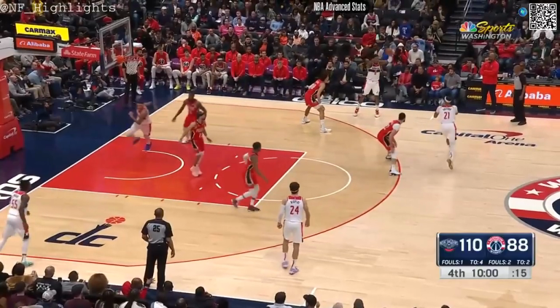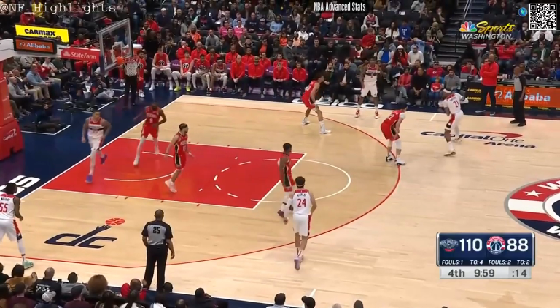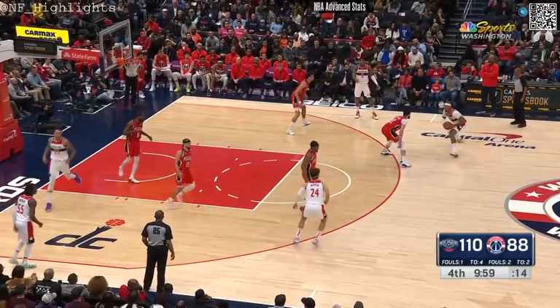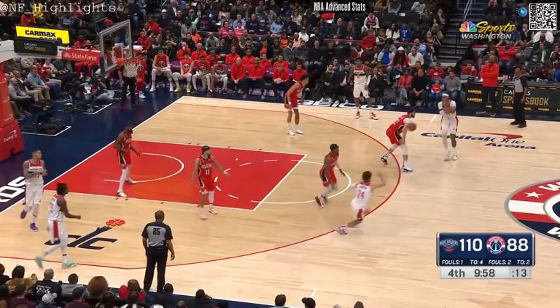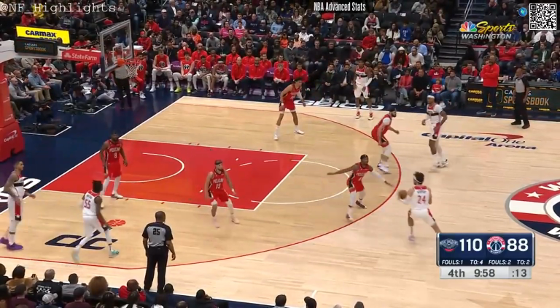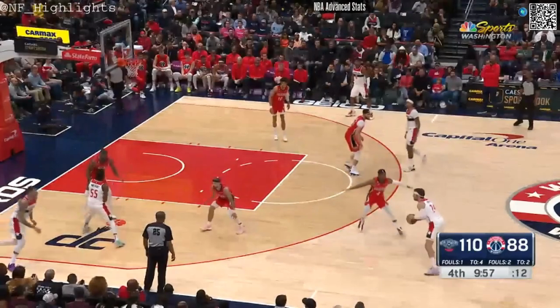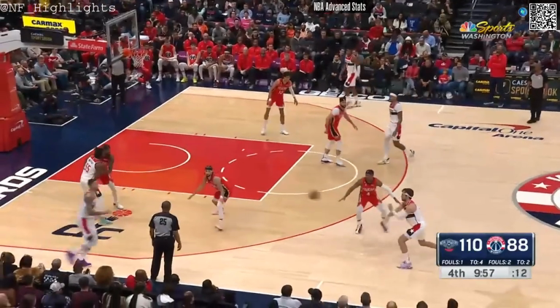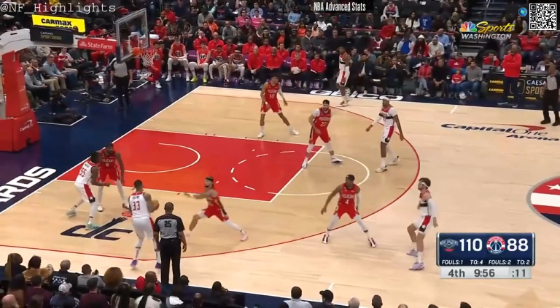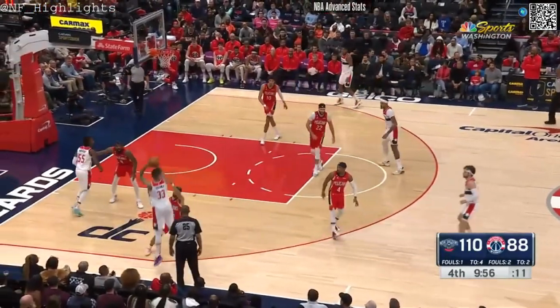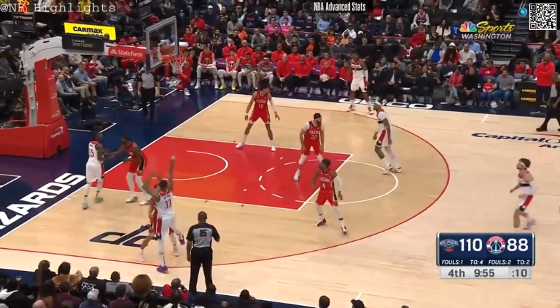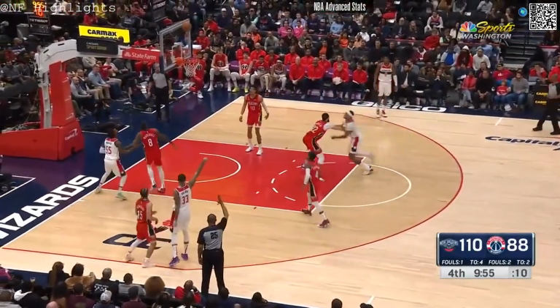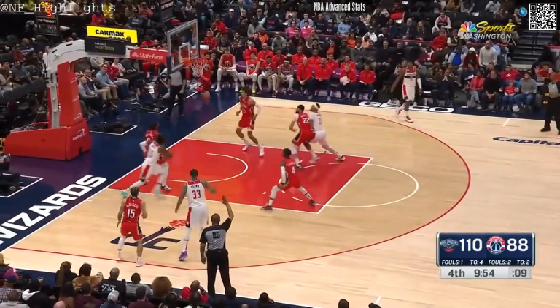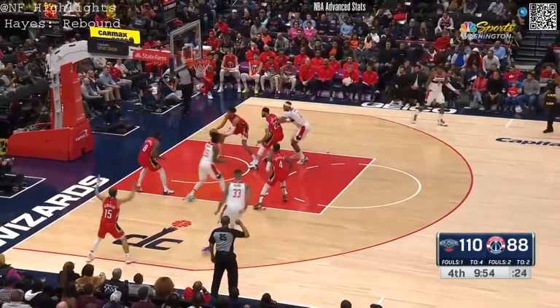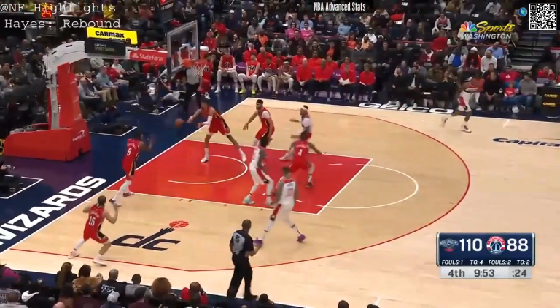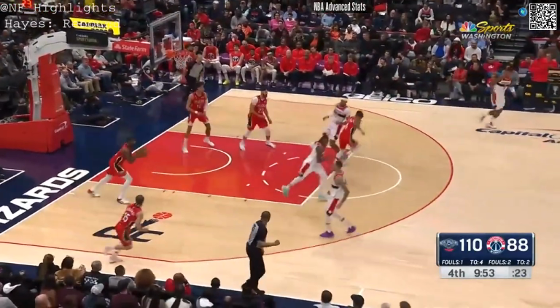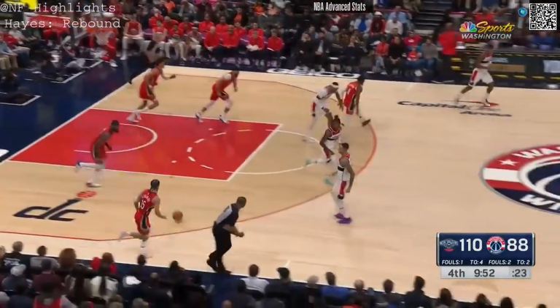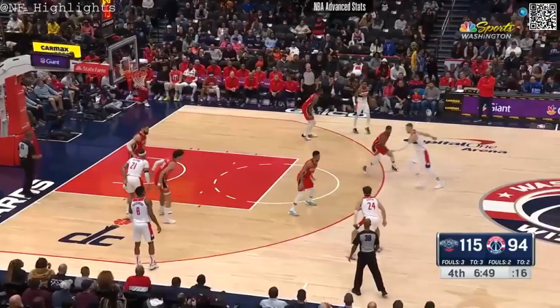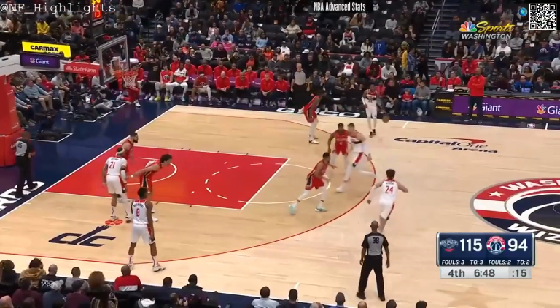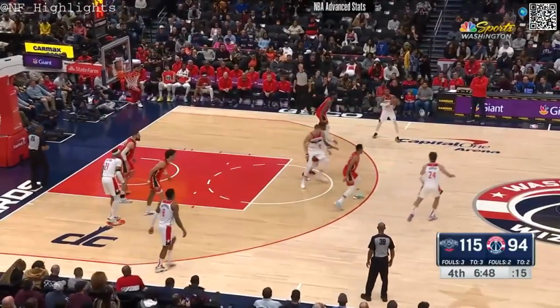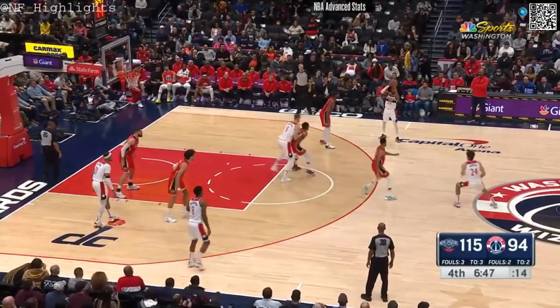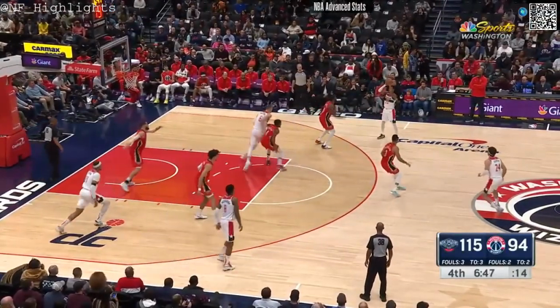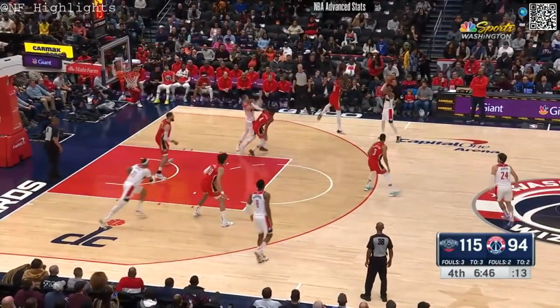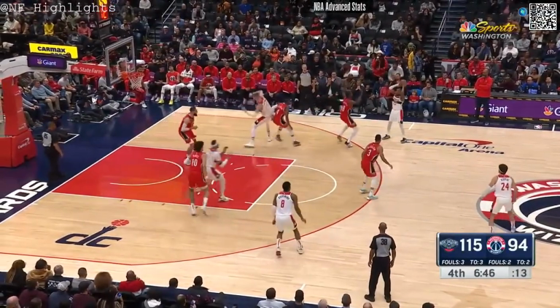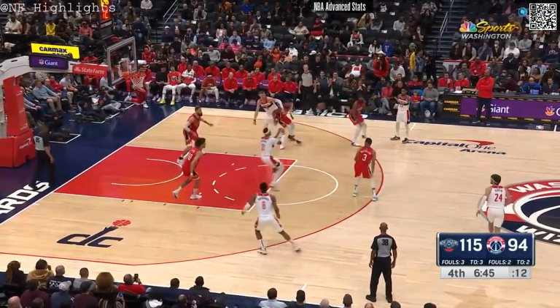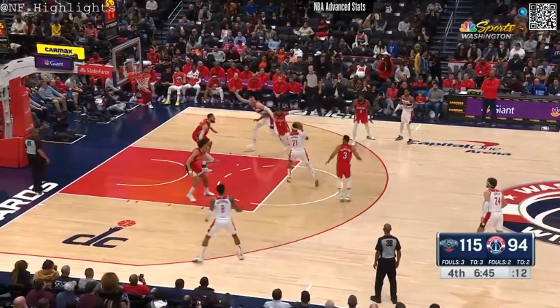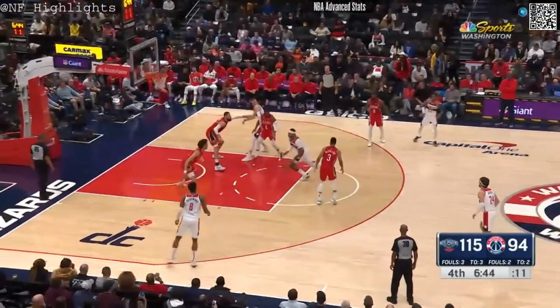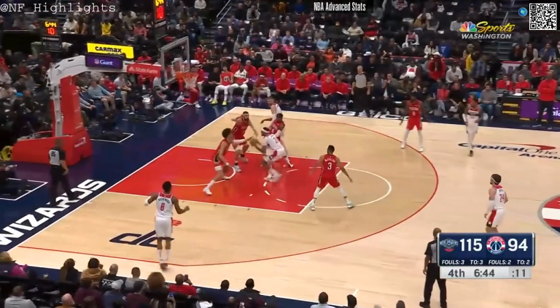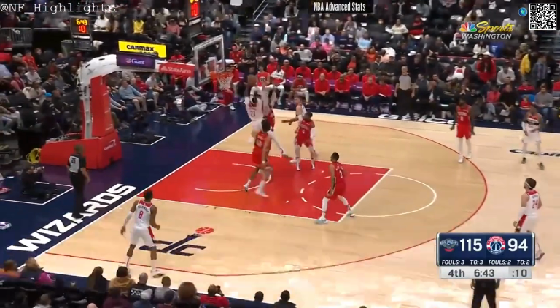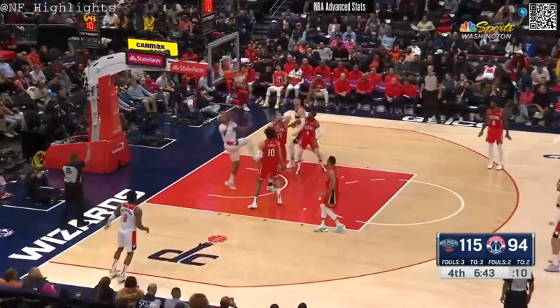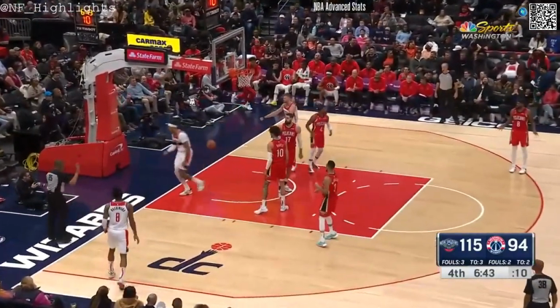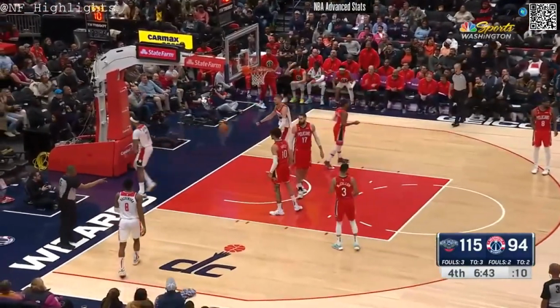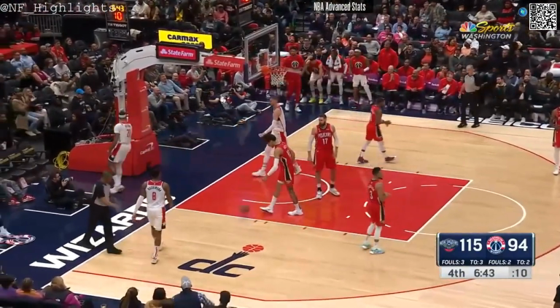Difficult make. Now the largest lead of the game, 22. Morris puts up his dribbling. There's a good flash by Gafford to the rim. Count it.